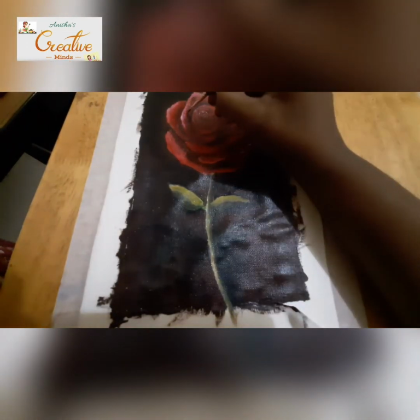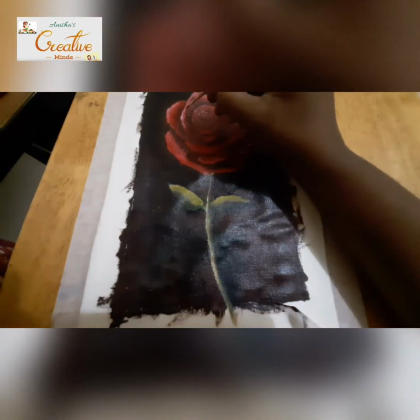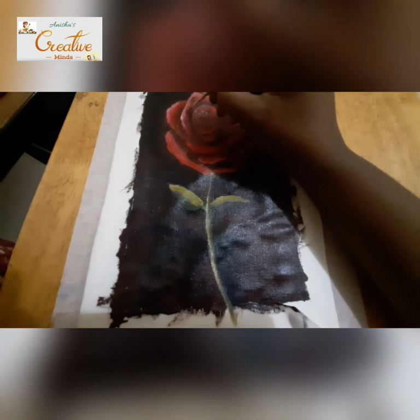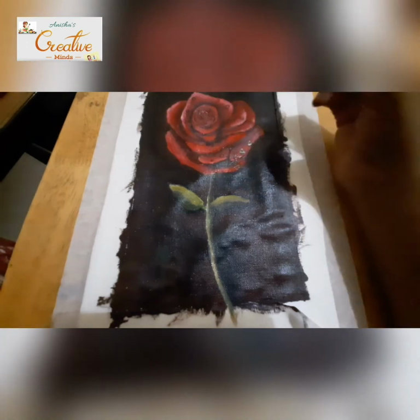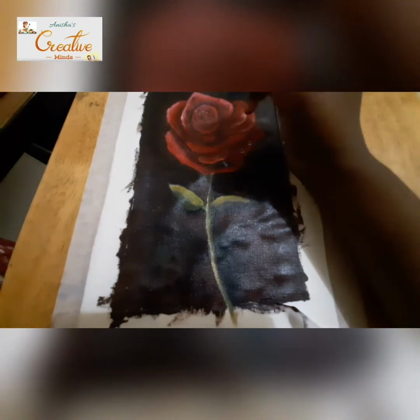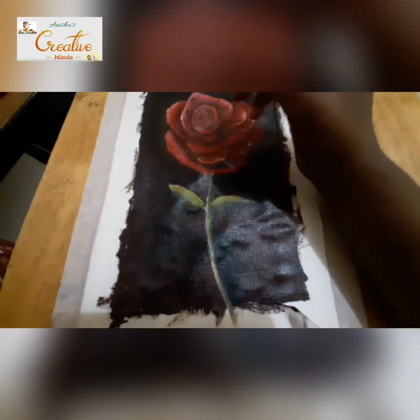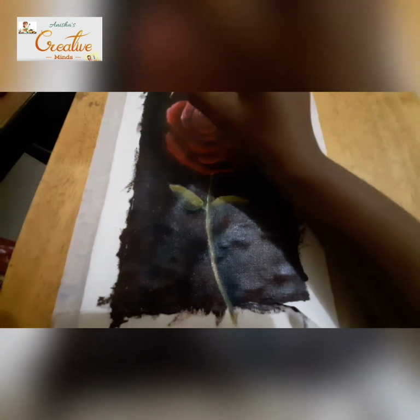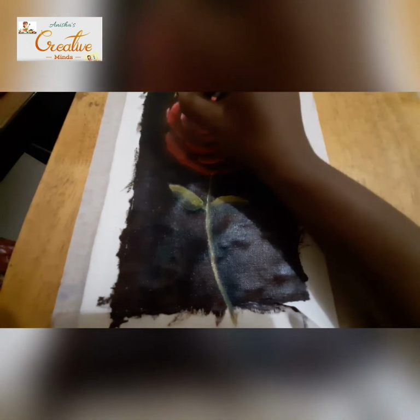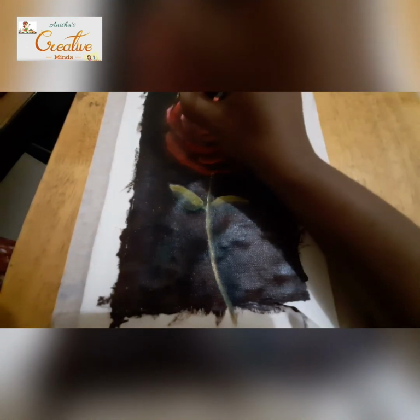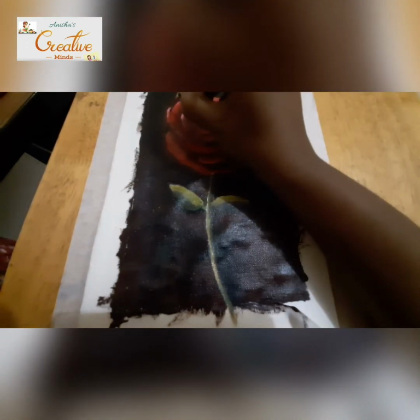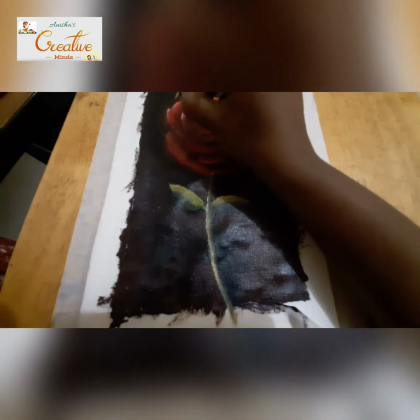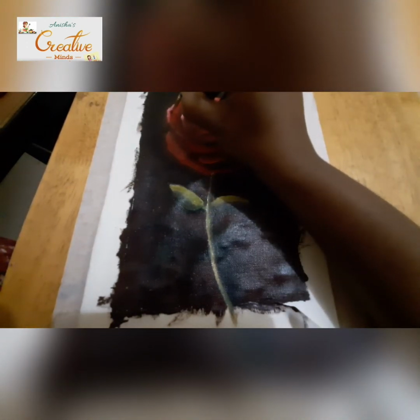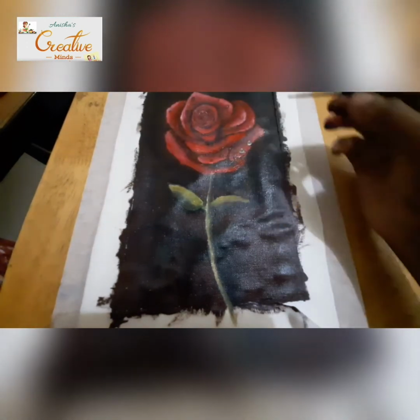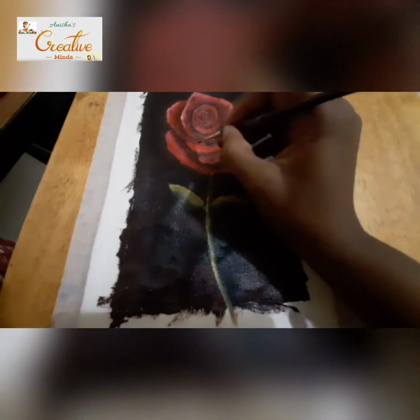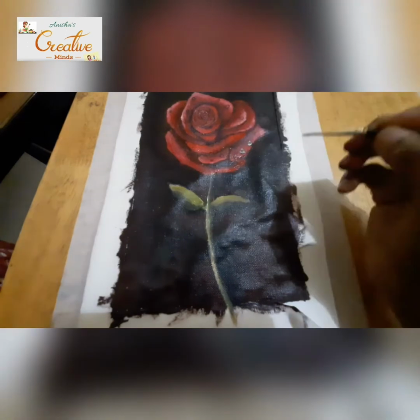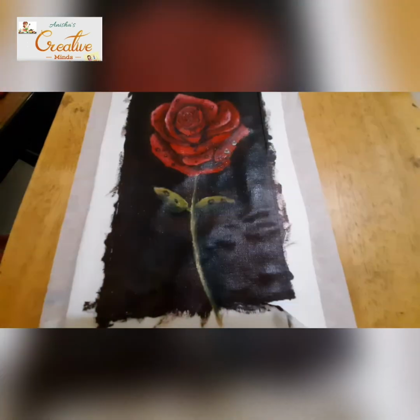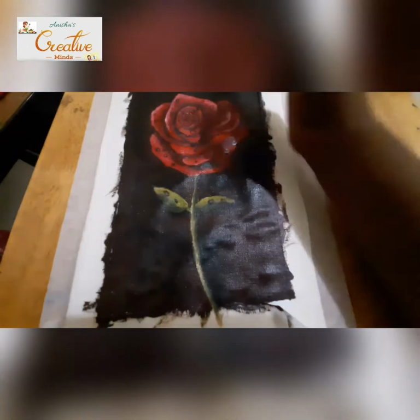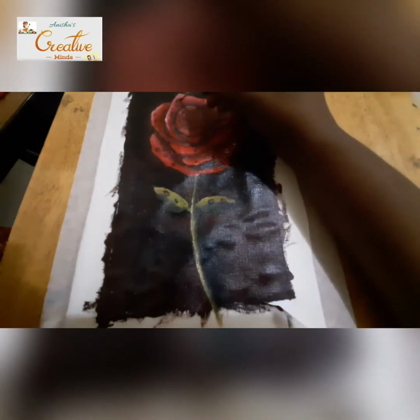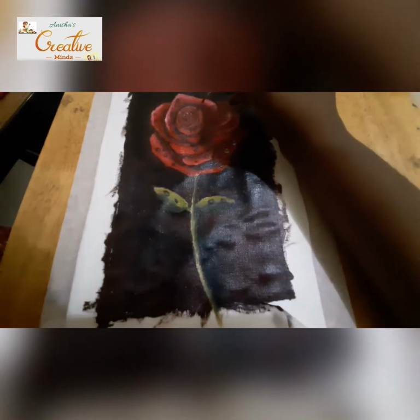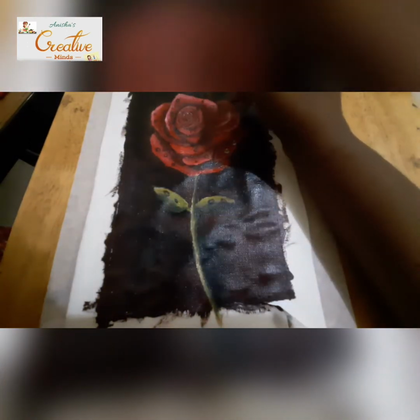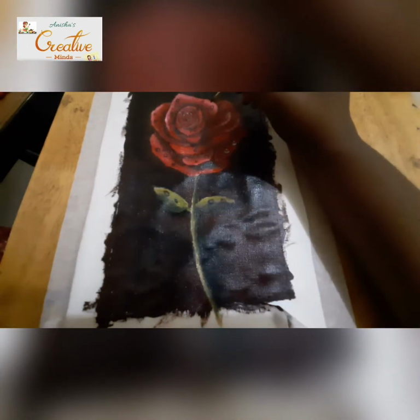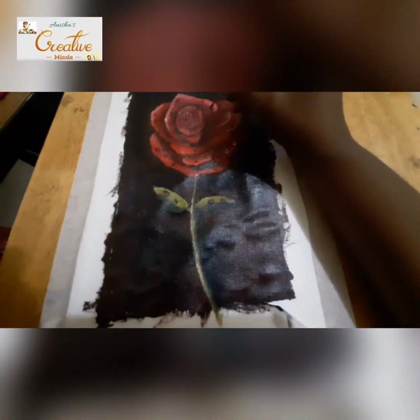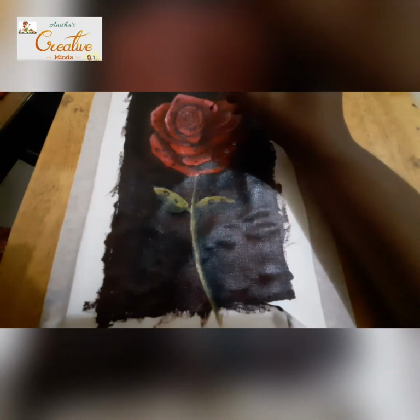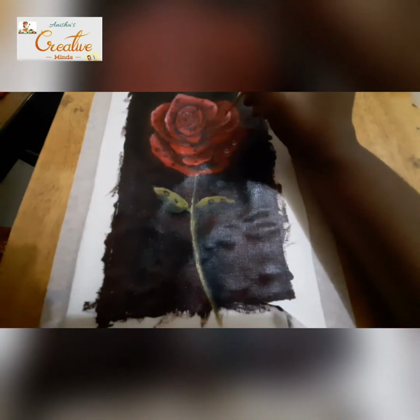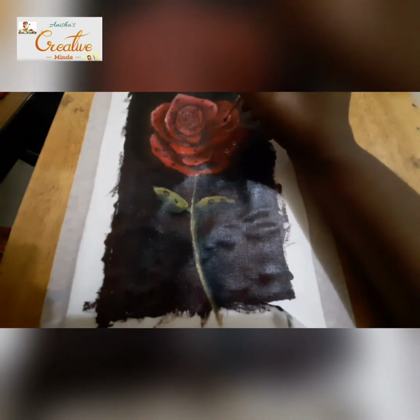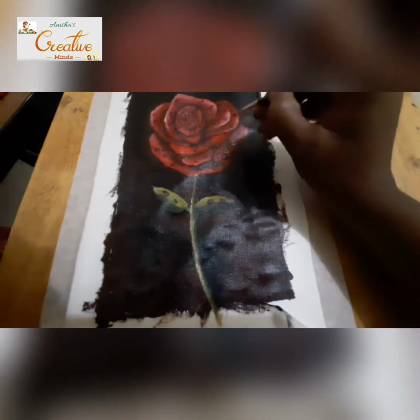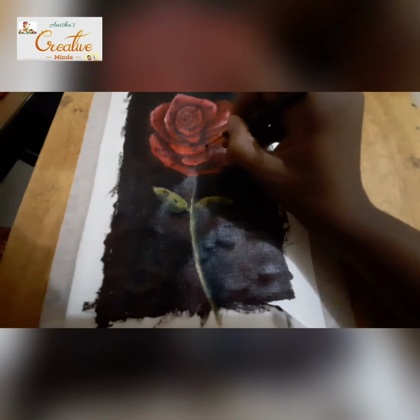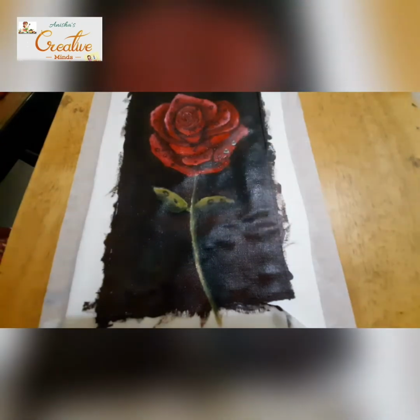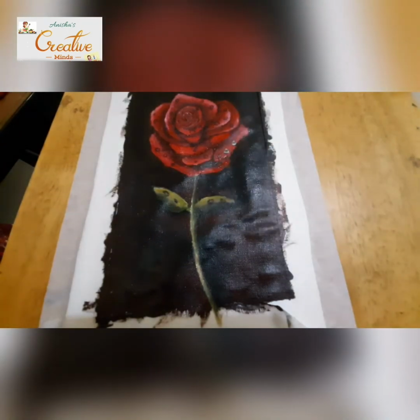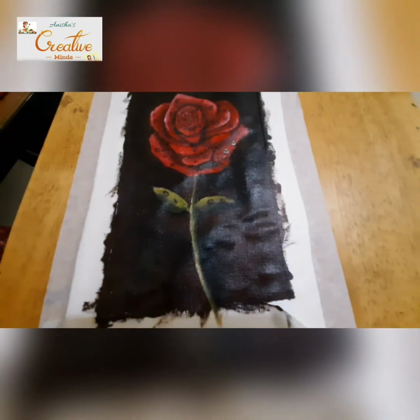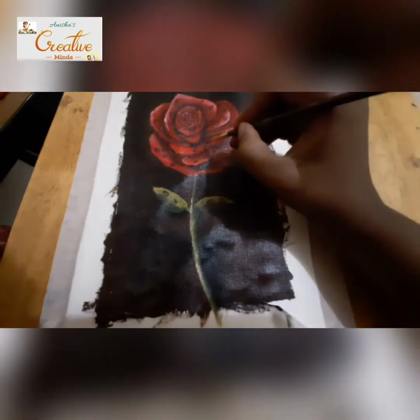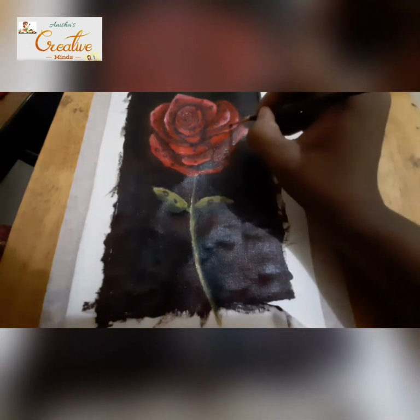Now for the water droplets — I've taken black and white and I'm putting little small circles of different sizes, painting them on the rose flower as well as on the leaves.